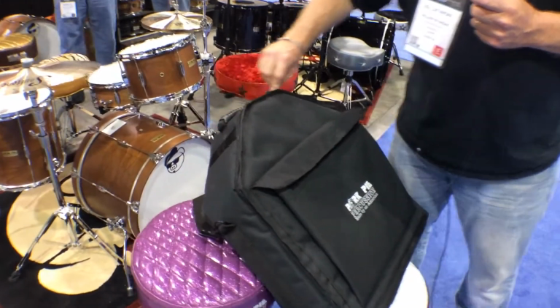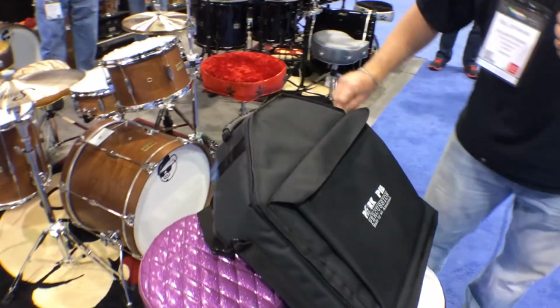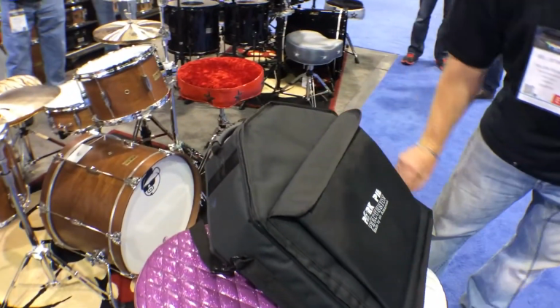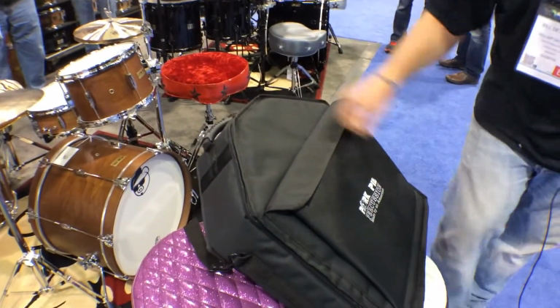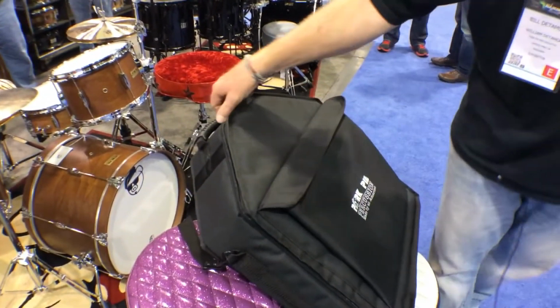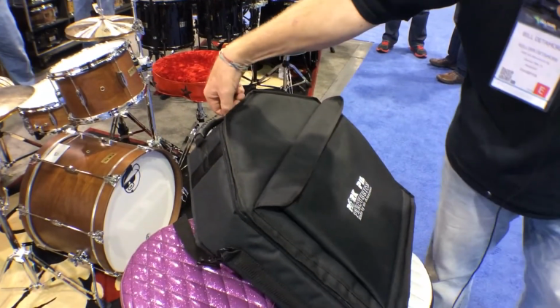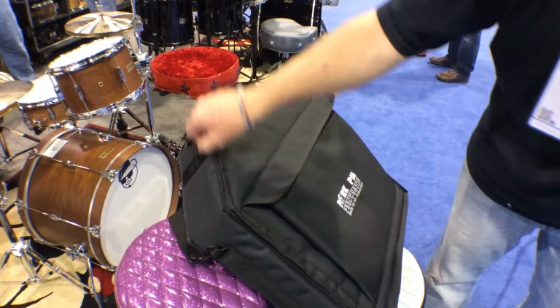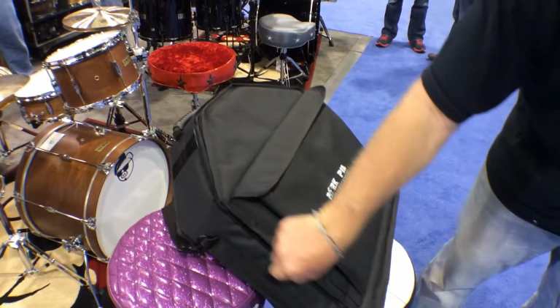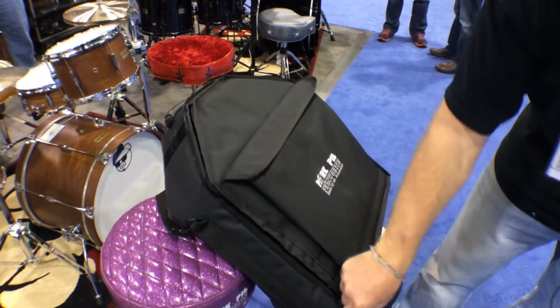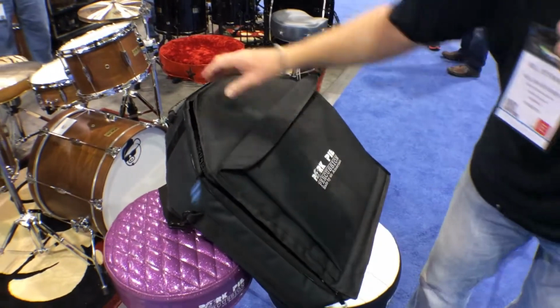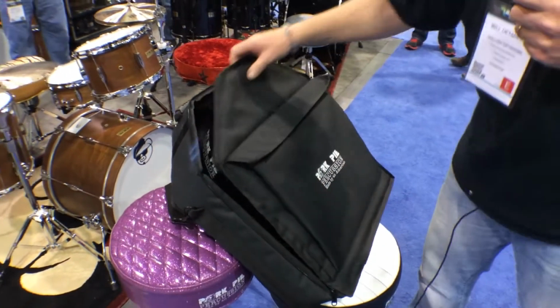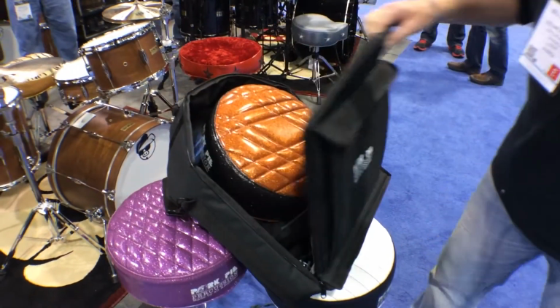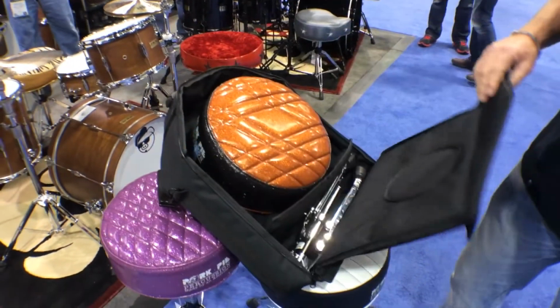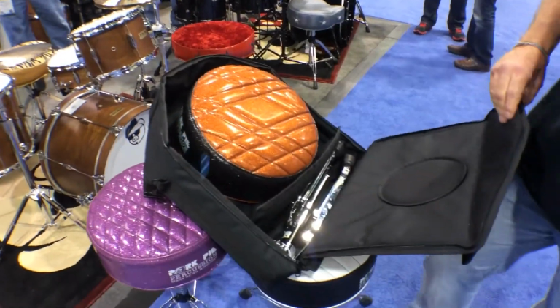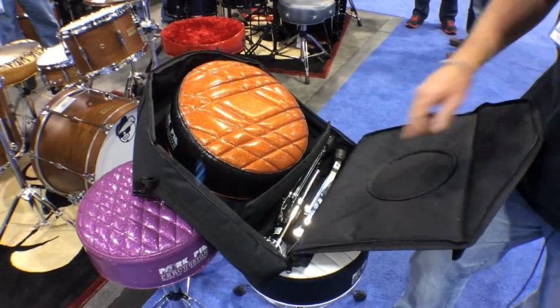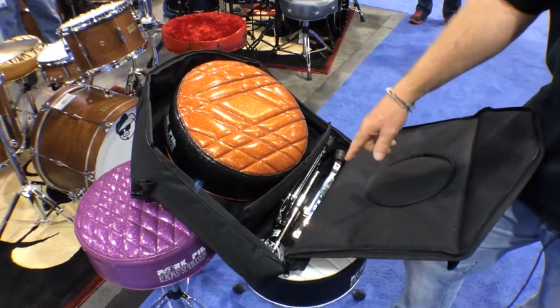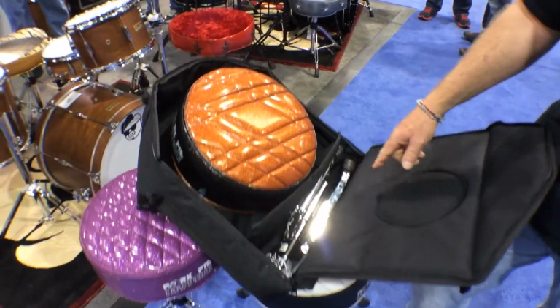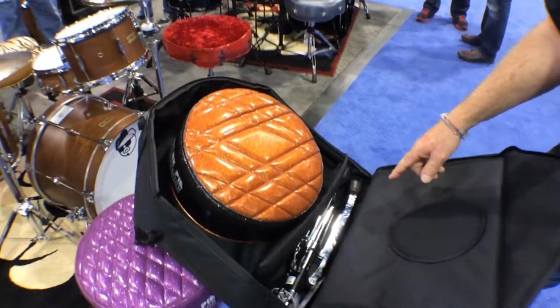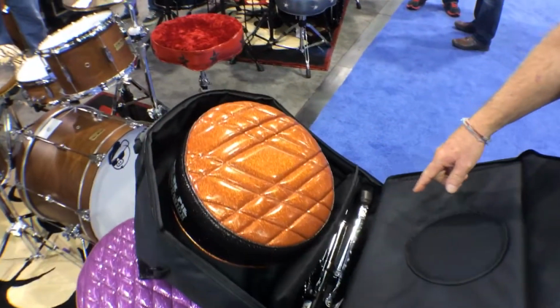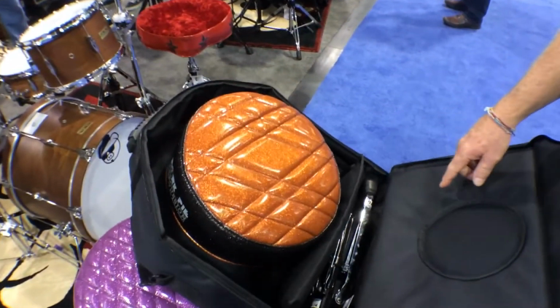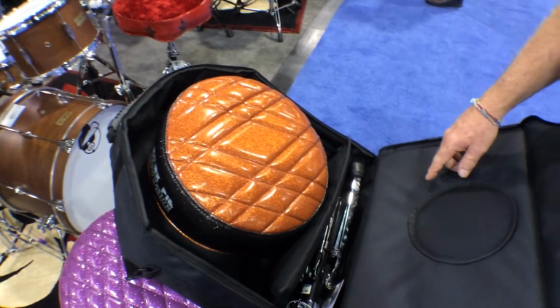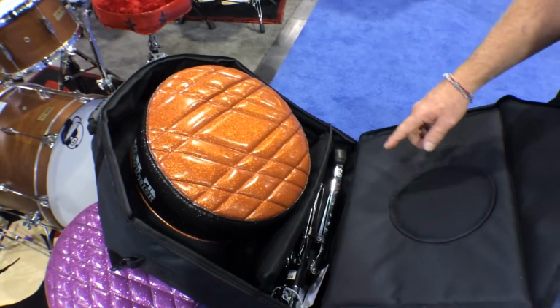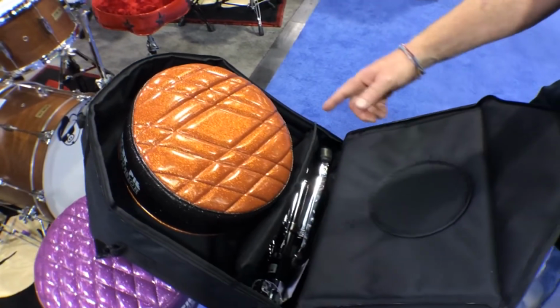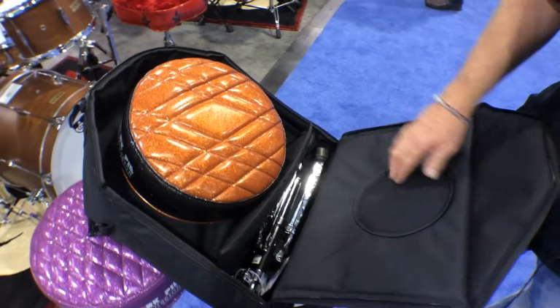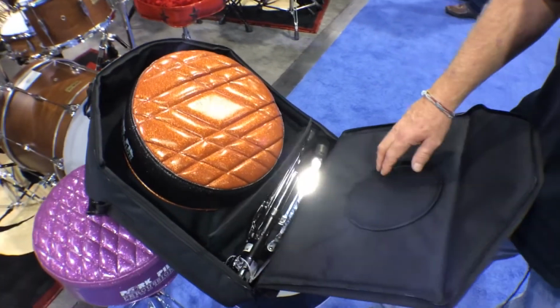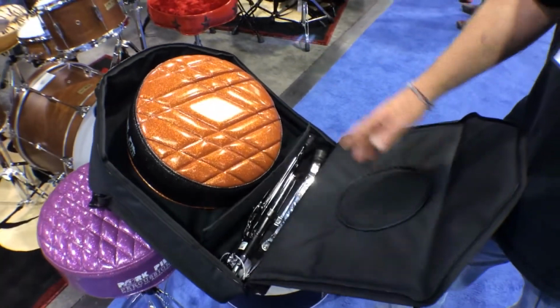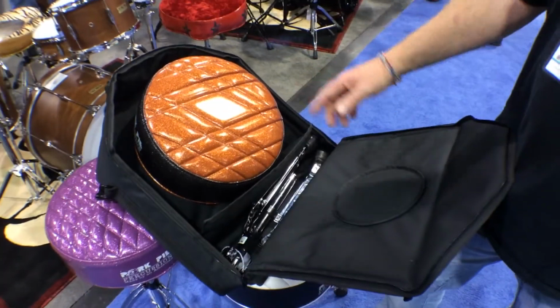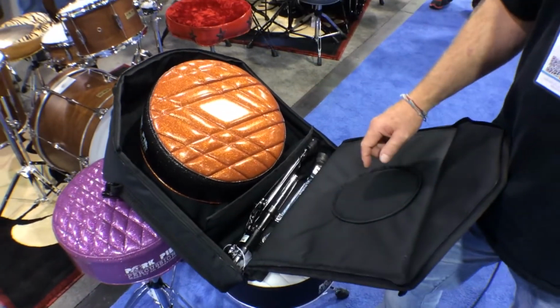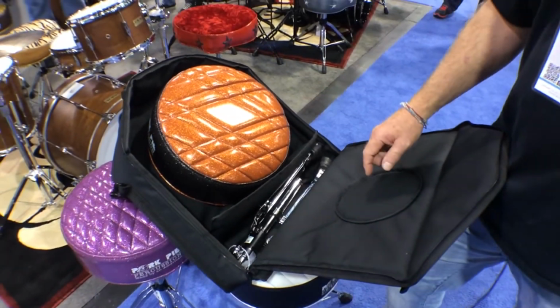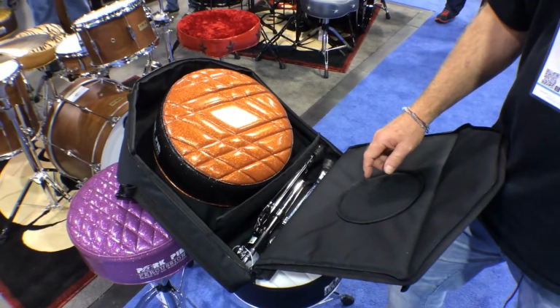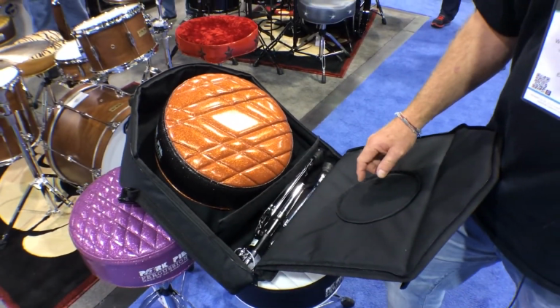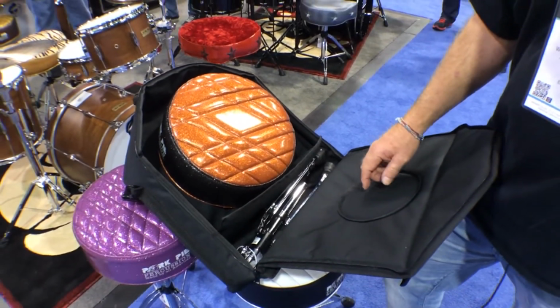And if we open up the inside of the bag, it fits a throne and a throne base. And the fun part about this is if you need to, you can also put a snare drum in it with a snare stand.